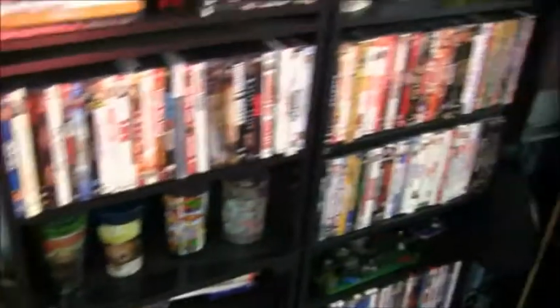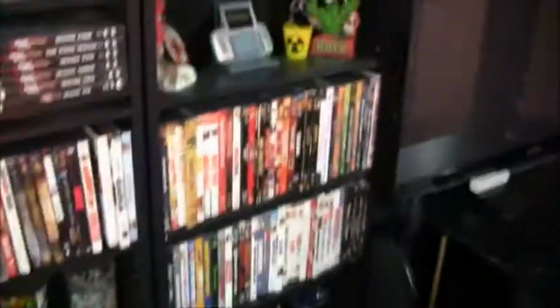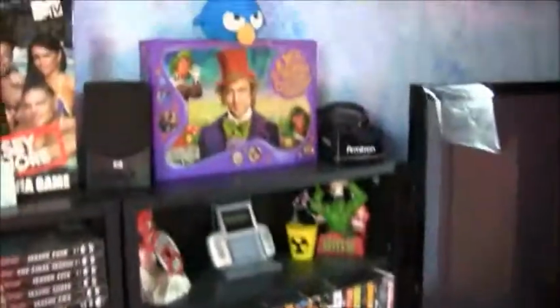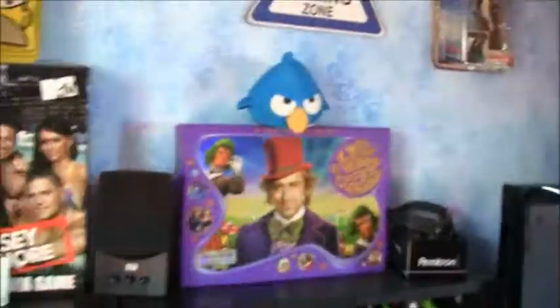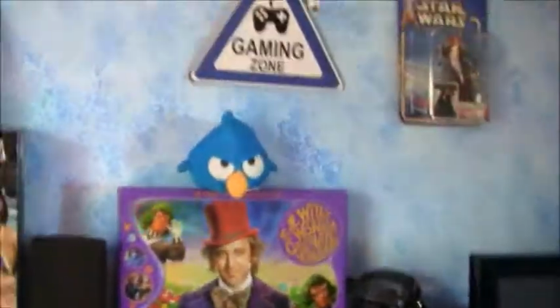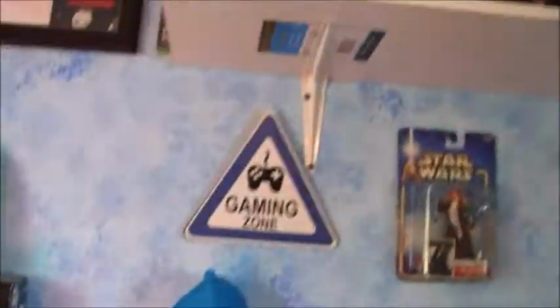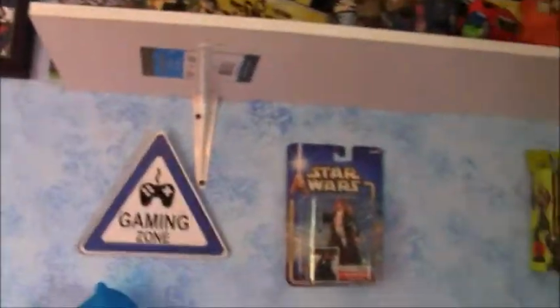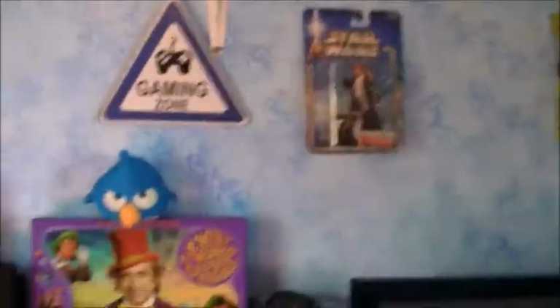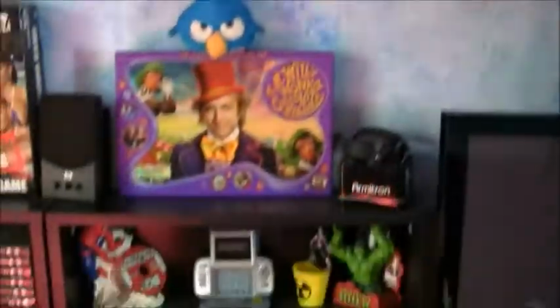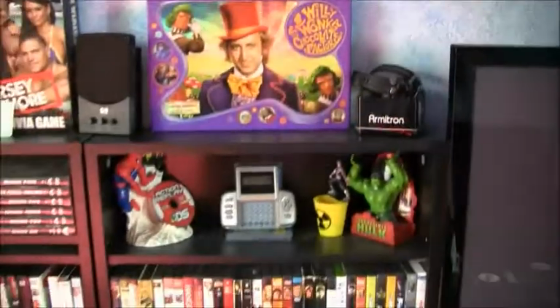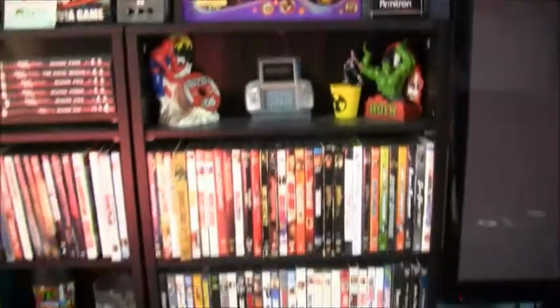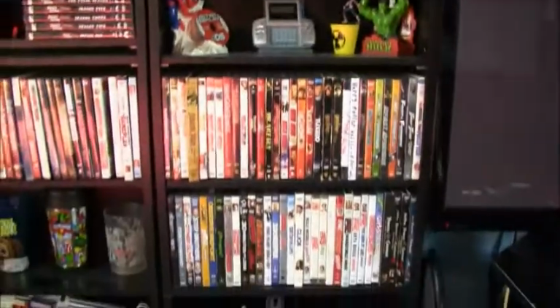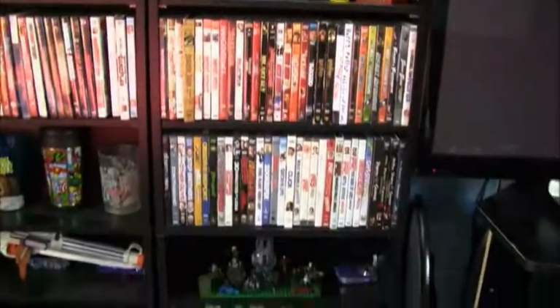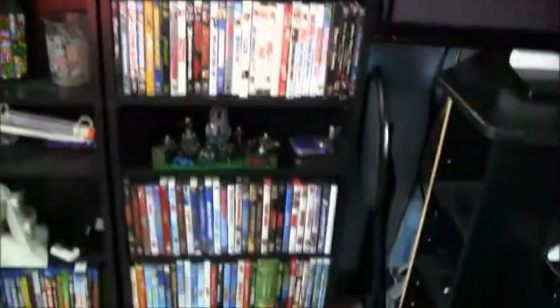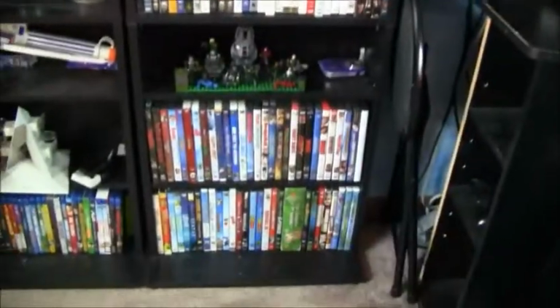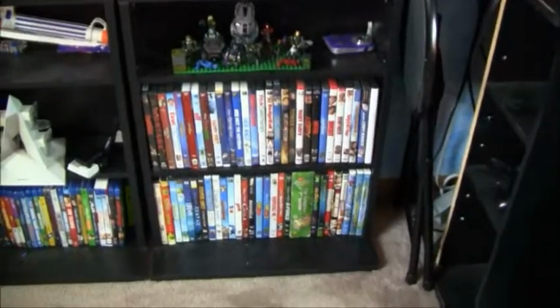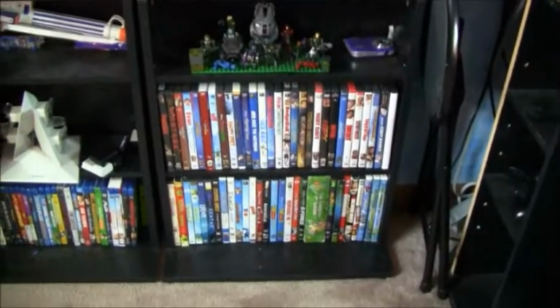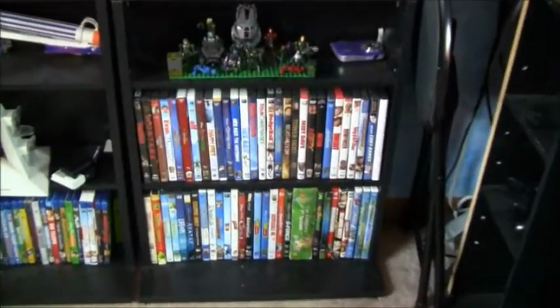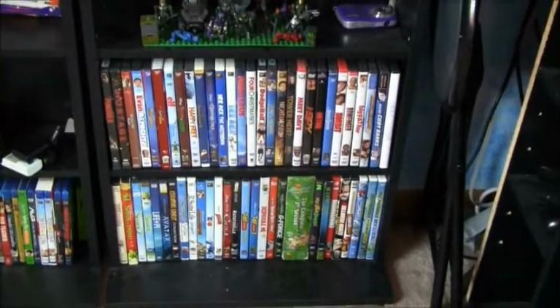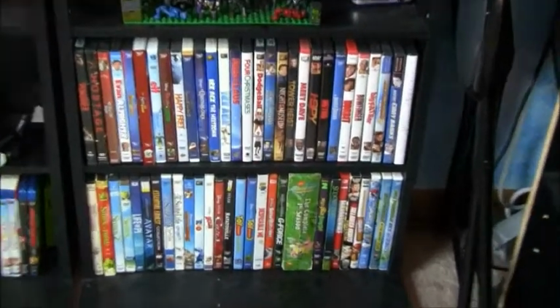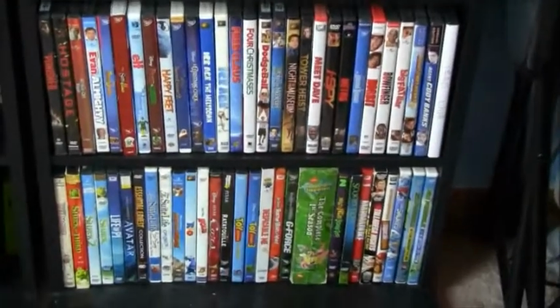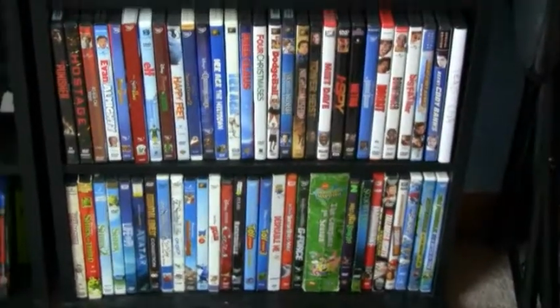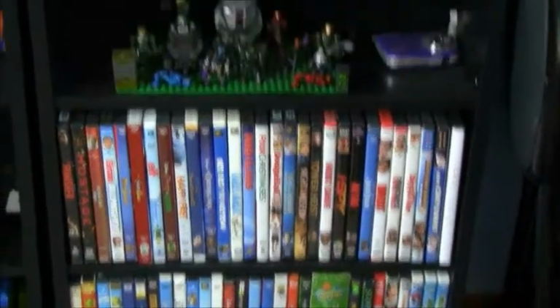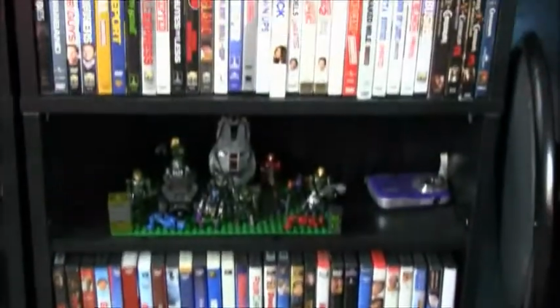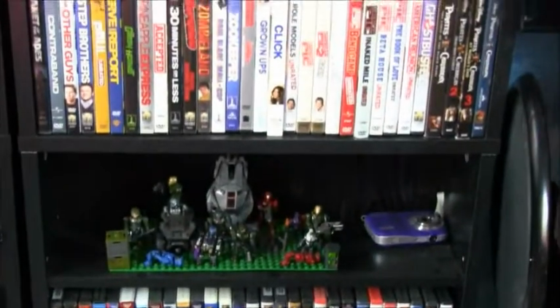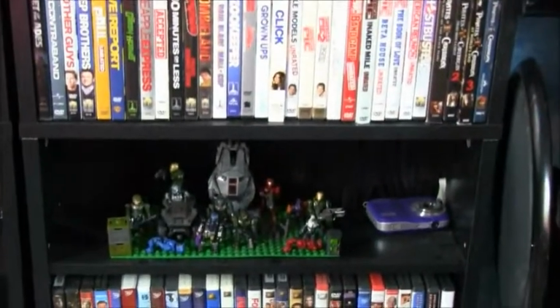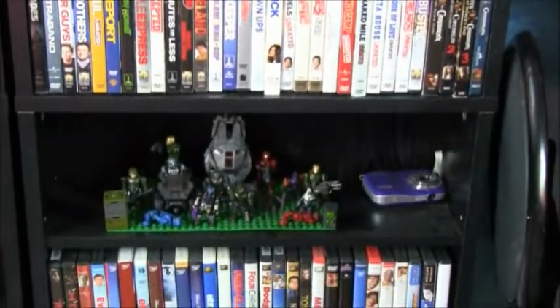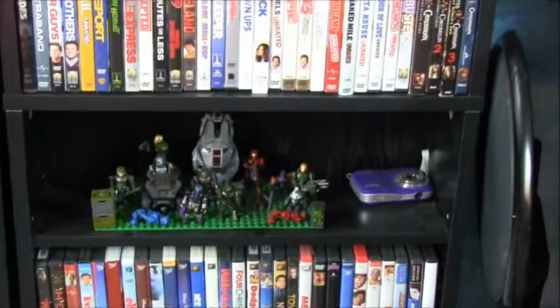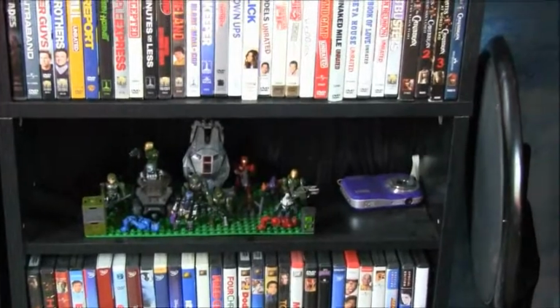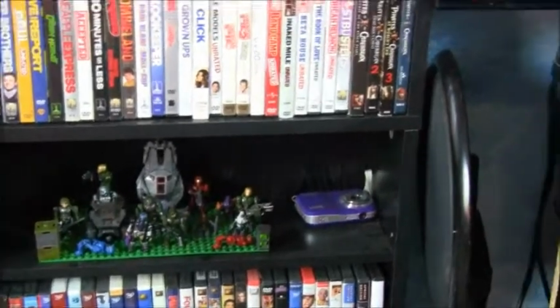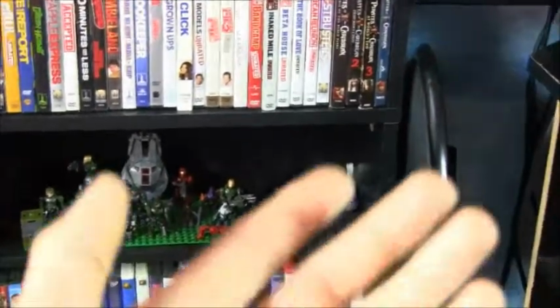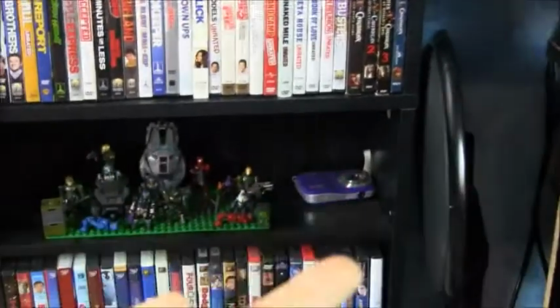And then over here is my TV, more movie shelves — I have three now in my room. I don't know if that's different from the last review. More movies, my Halo minifigures, and my first camera ever.